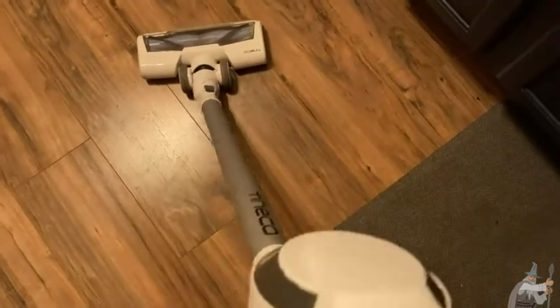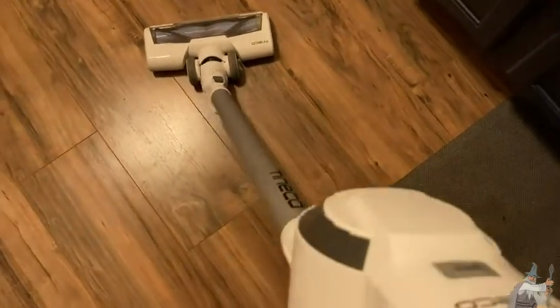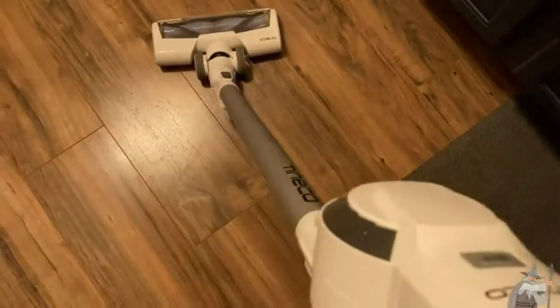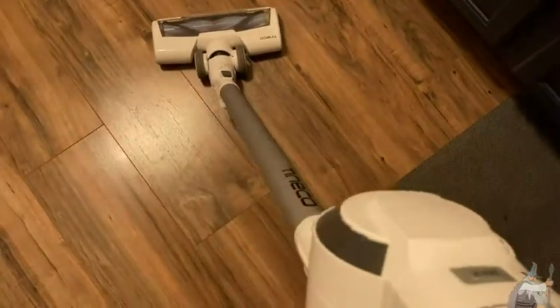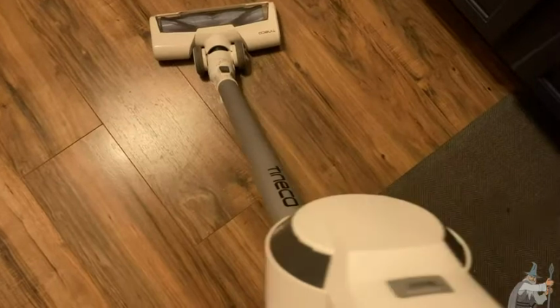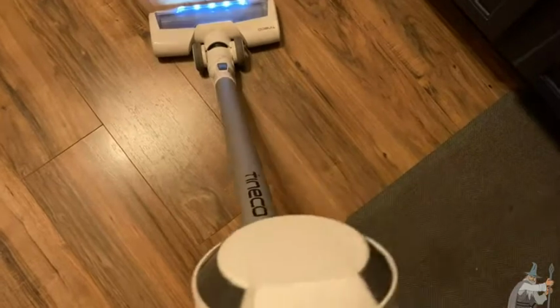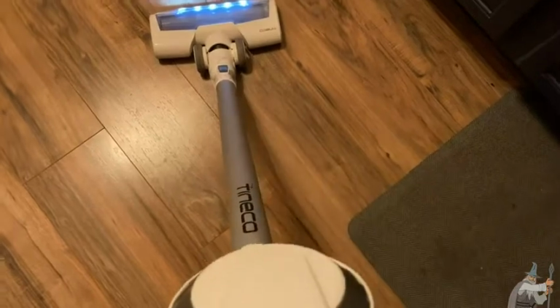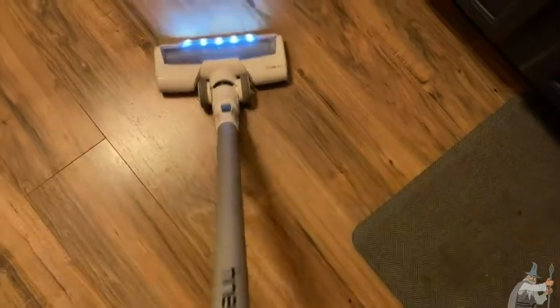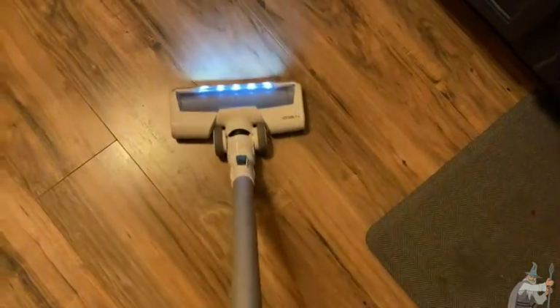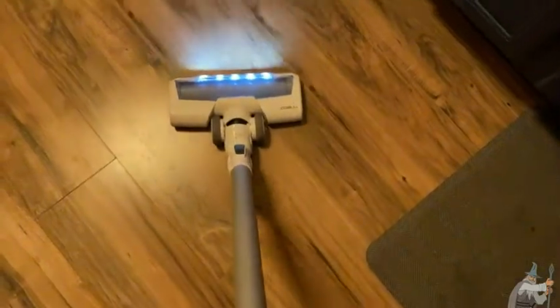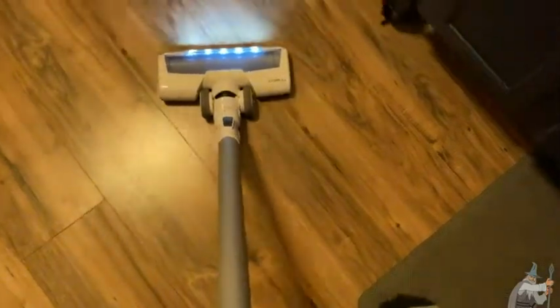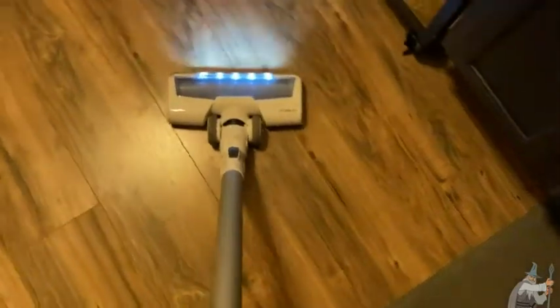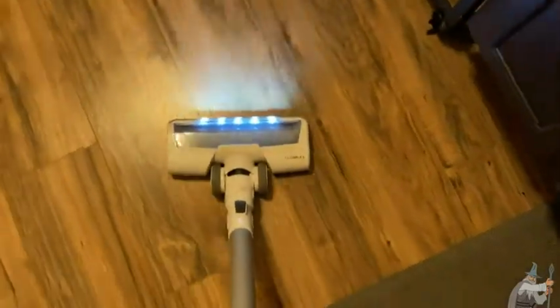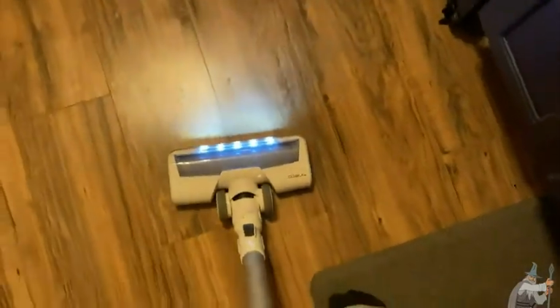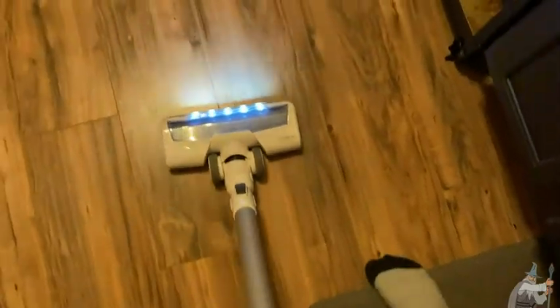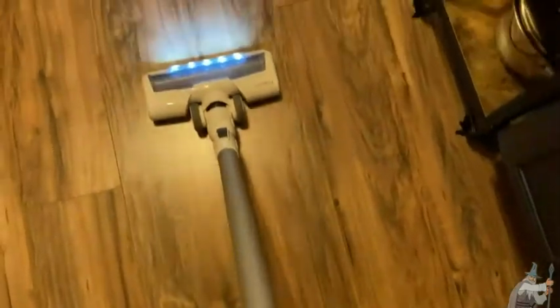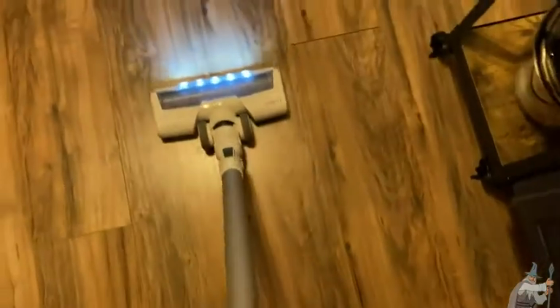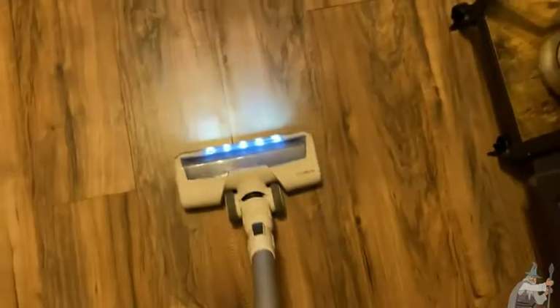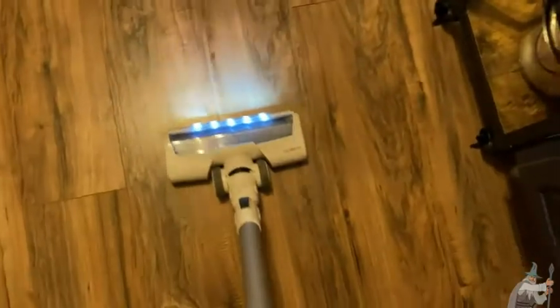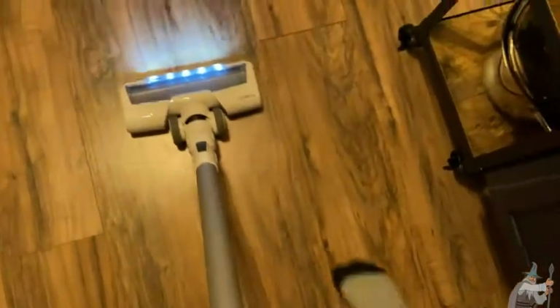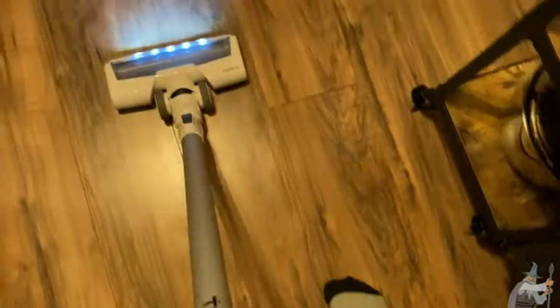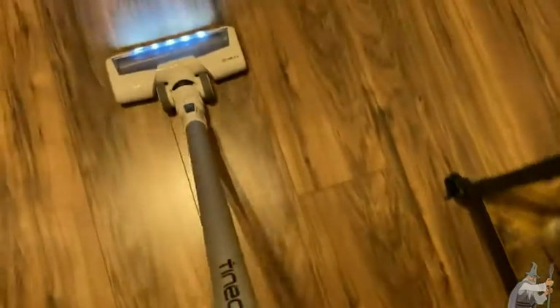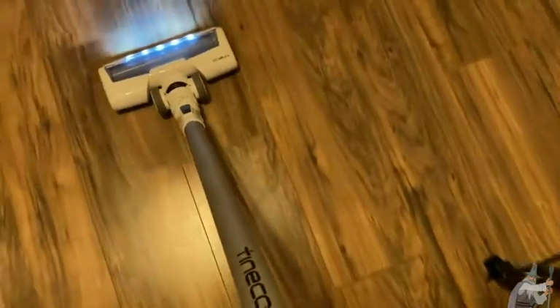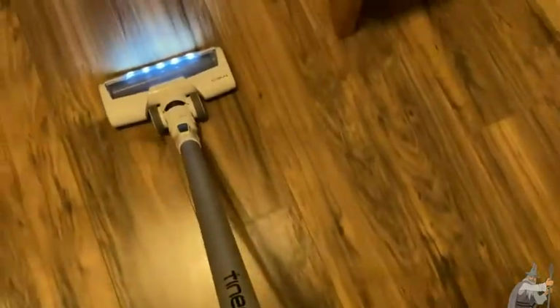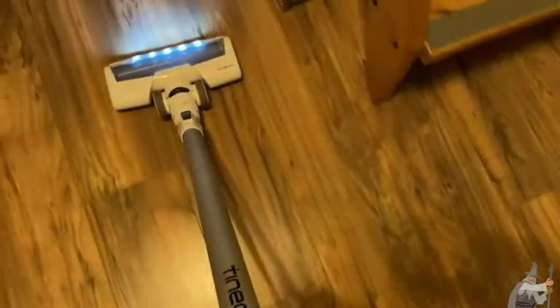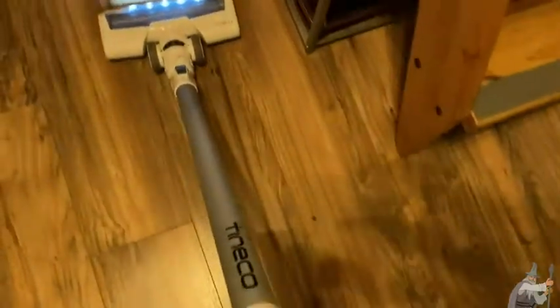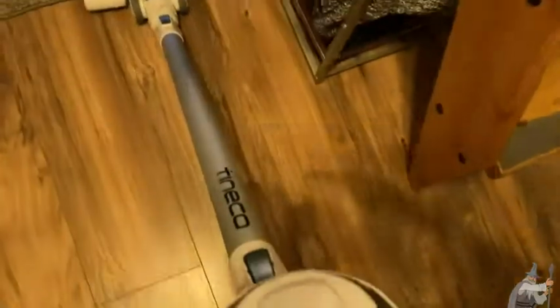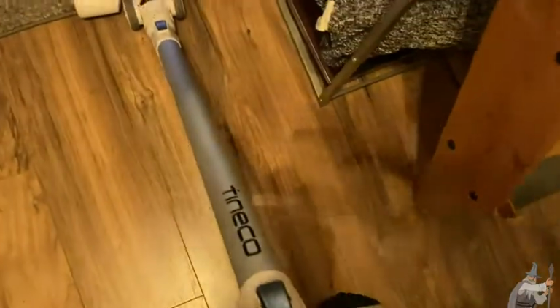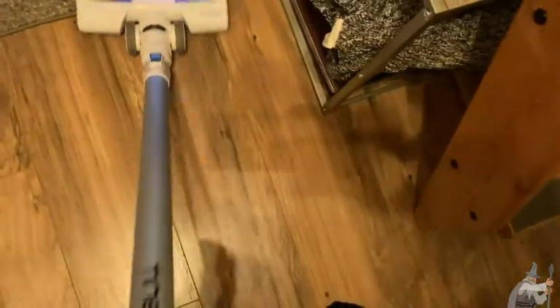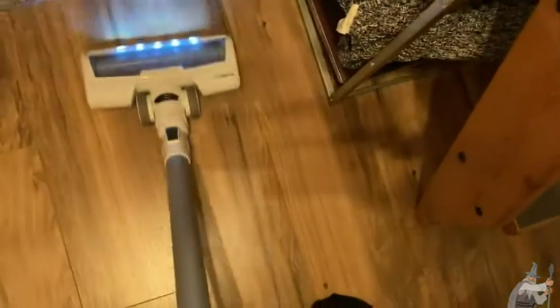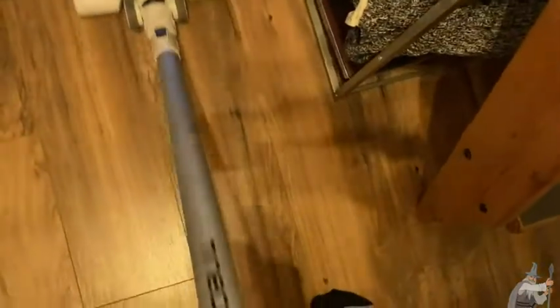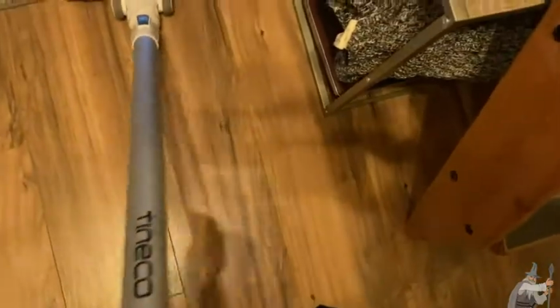I'm just going to turn it on really quickly. Look at that. It's not even that loud, so it's a very, very mild vacuum cleaner — not loud.